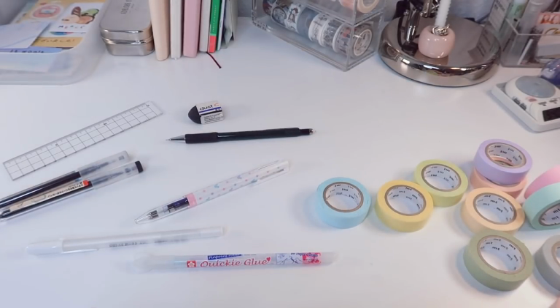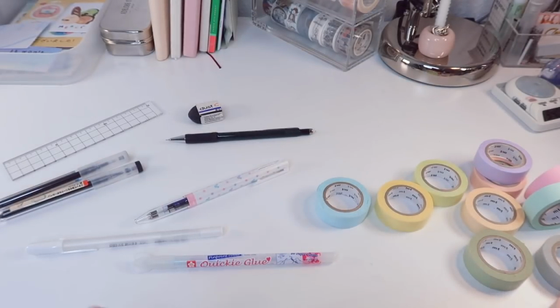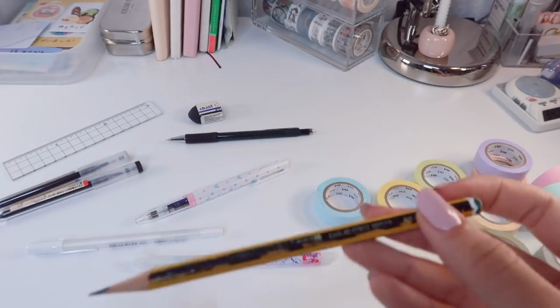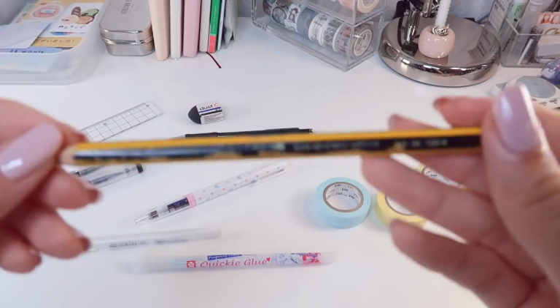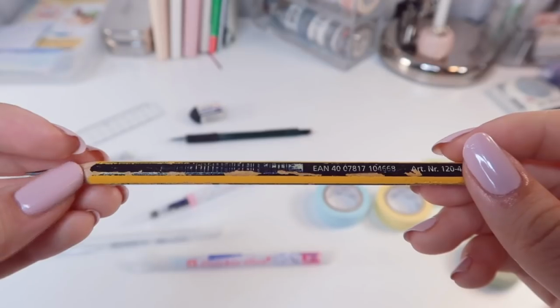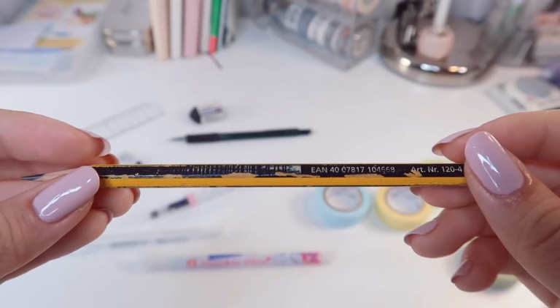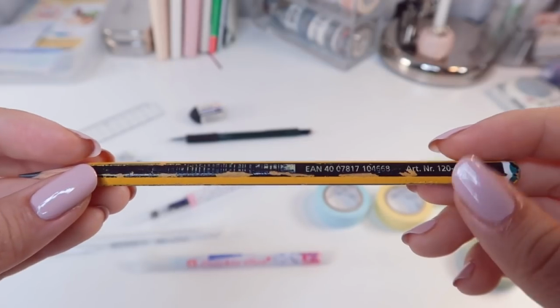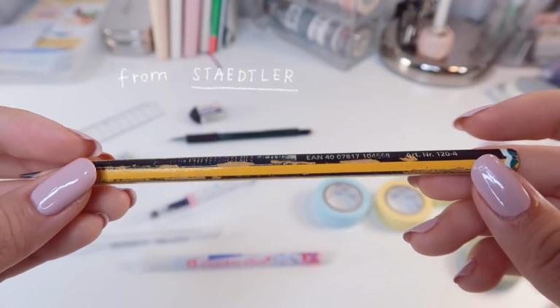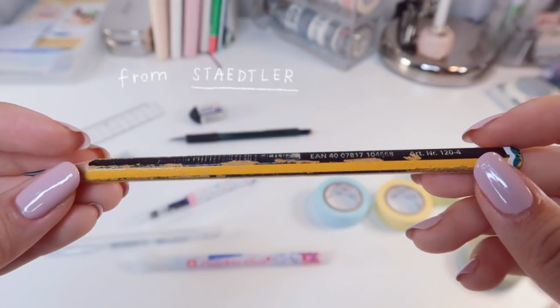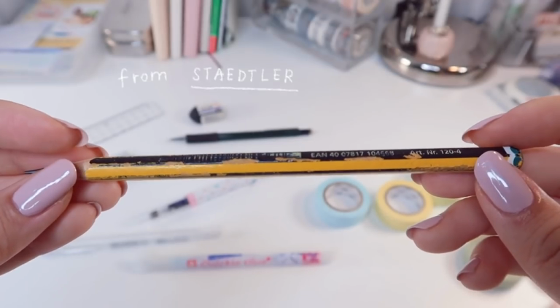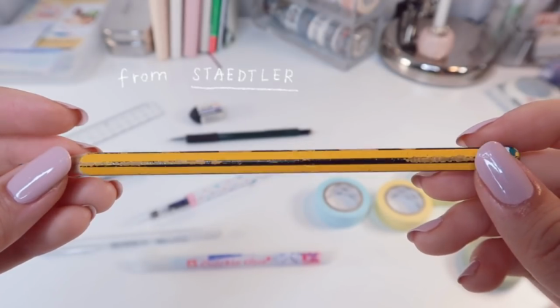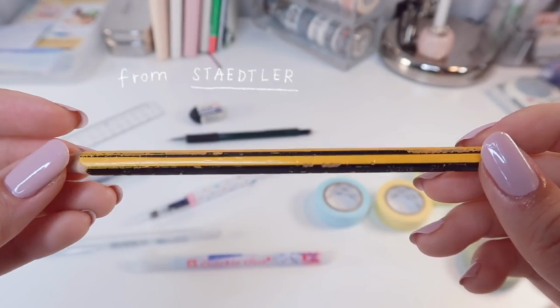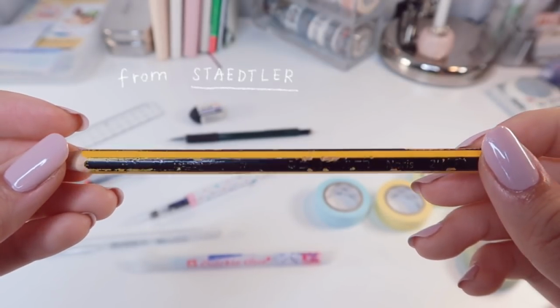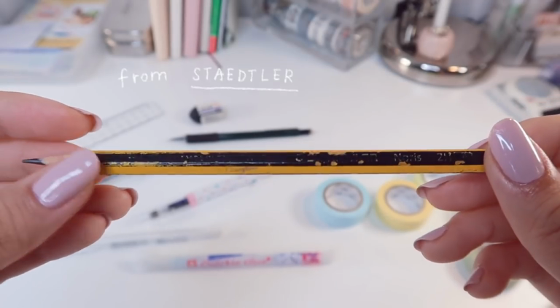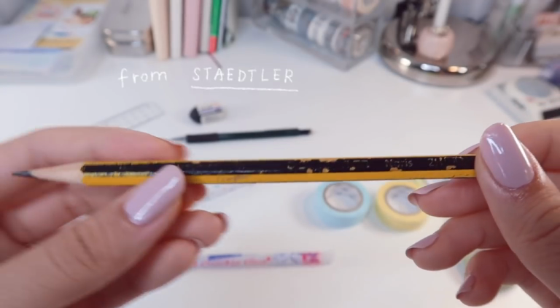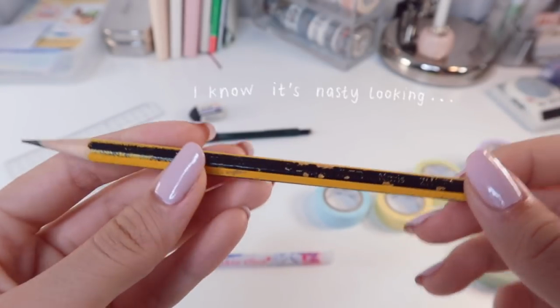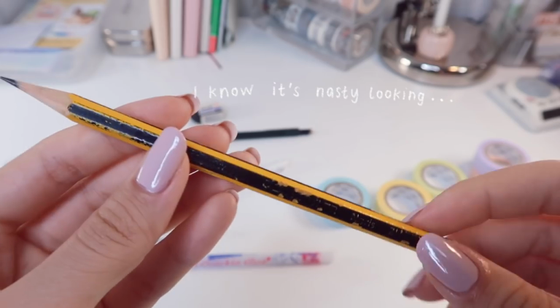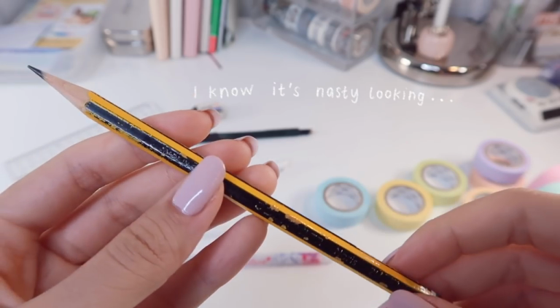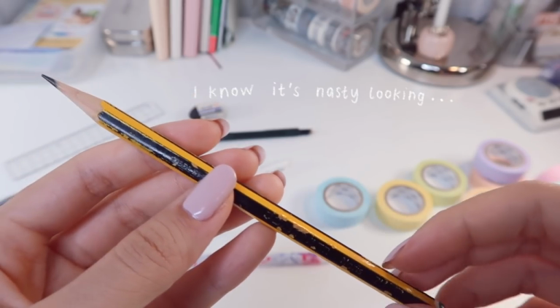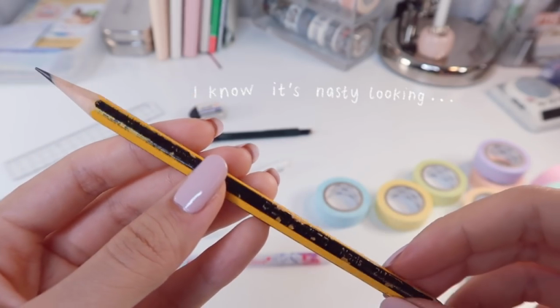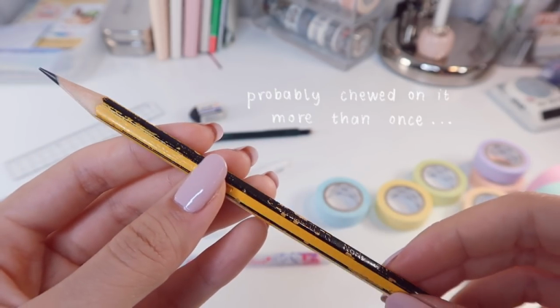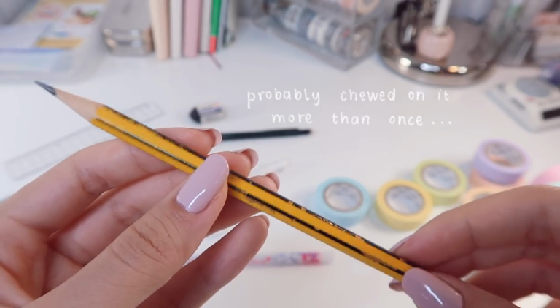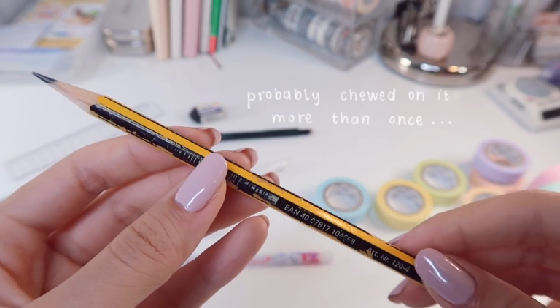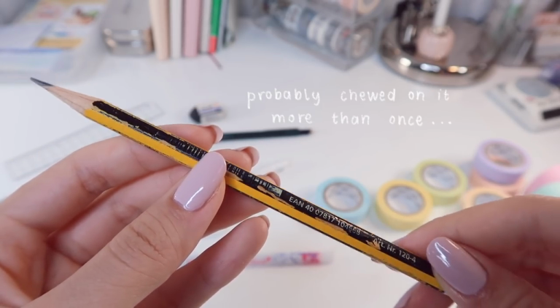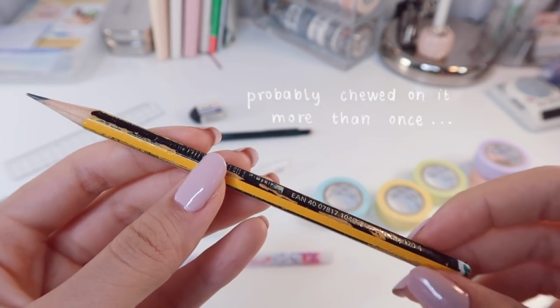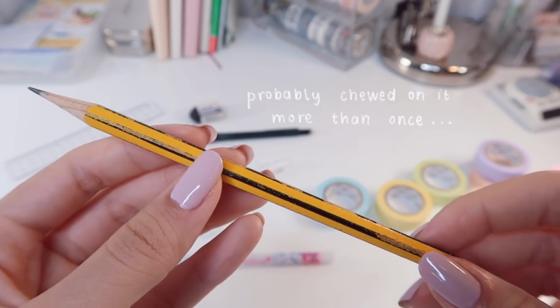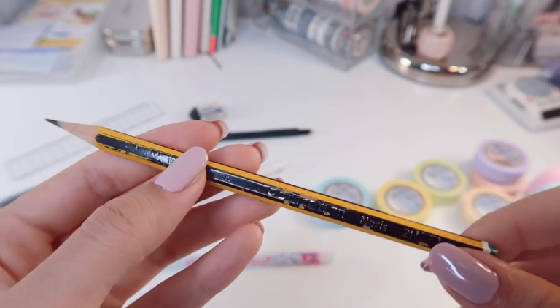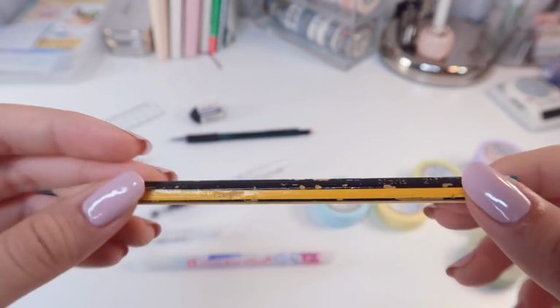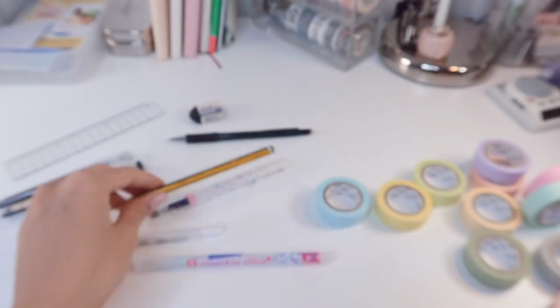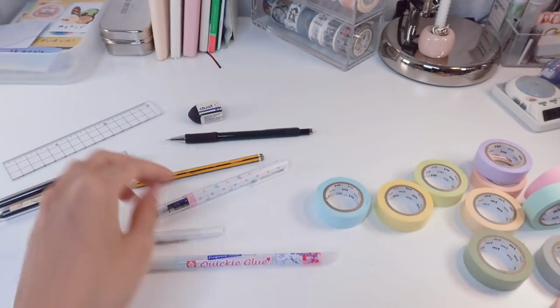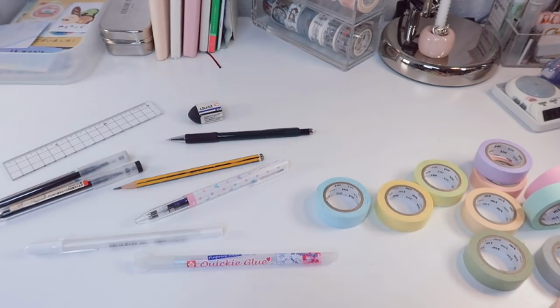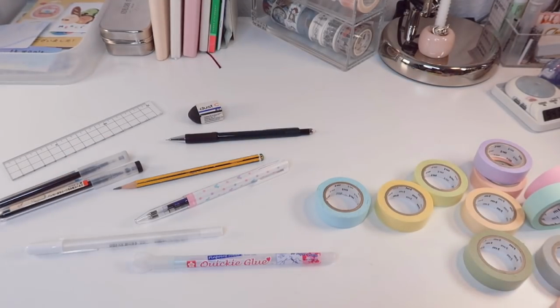I could never forget about my good and literally old pencil. This is a Staedtler pencil in 2H, which means that the lead is pressed firmer and hence the color payoff is lighter, so it's very easy to erase.